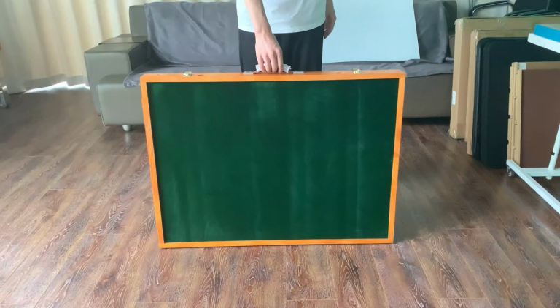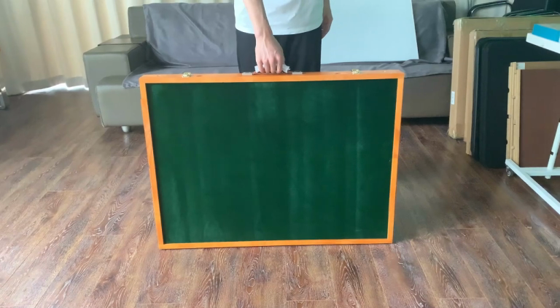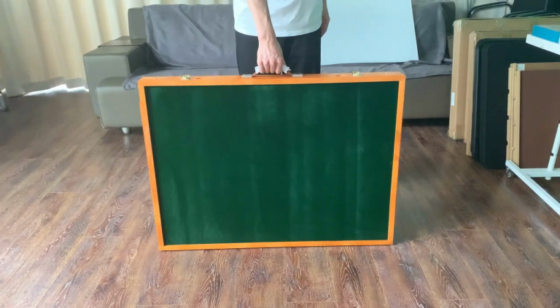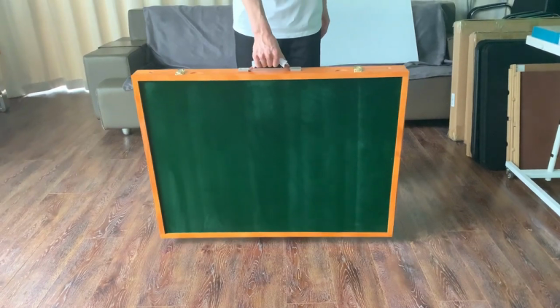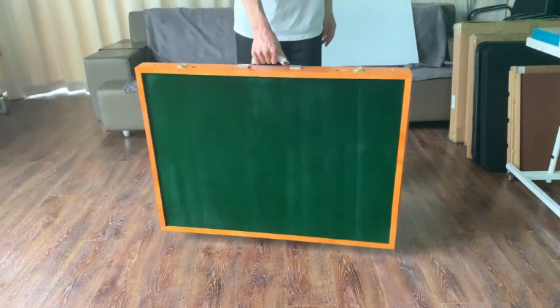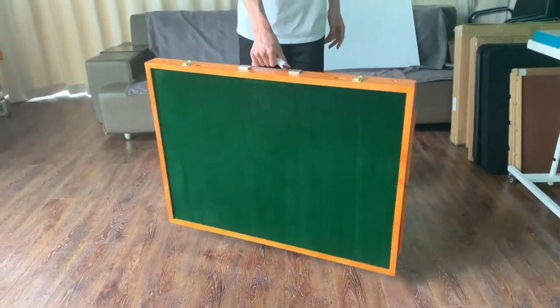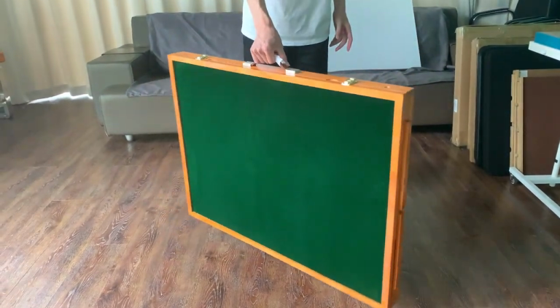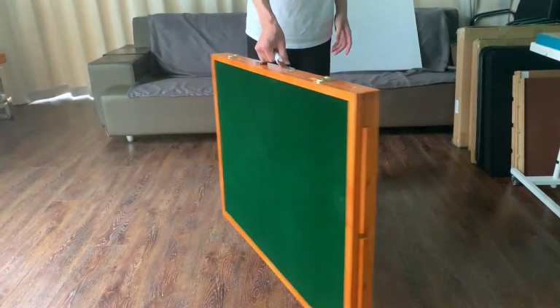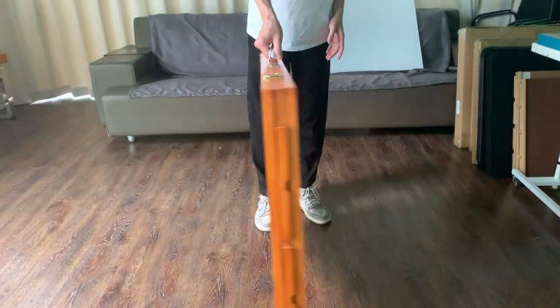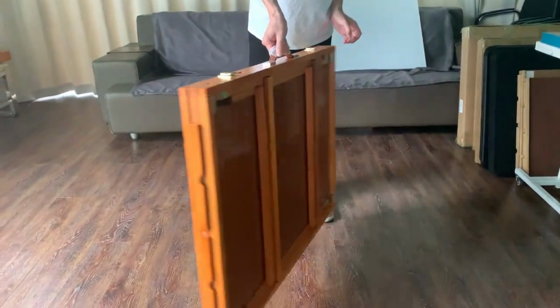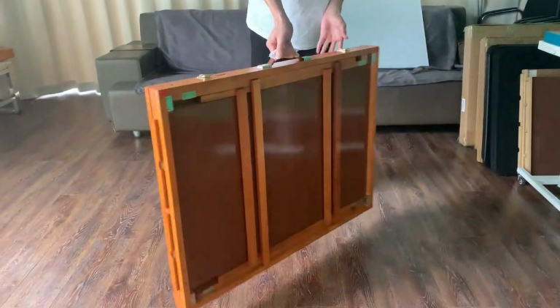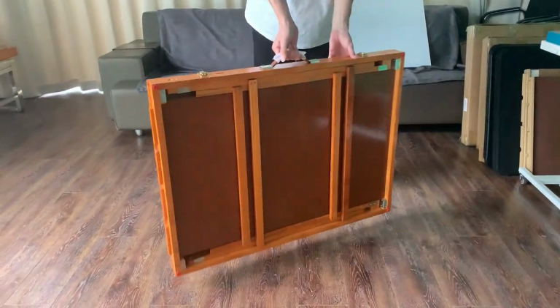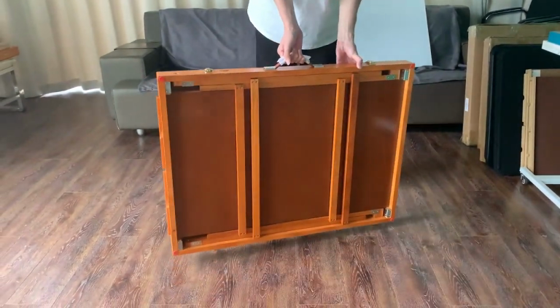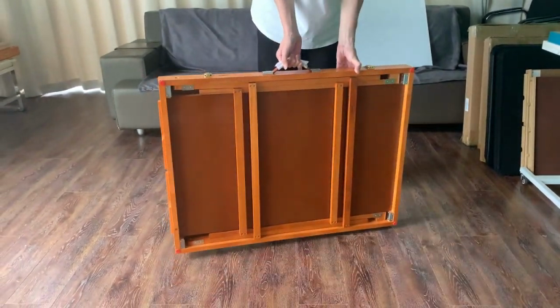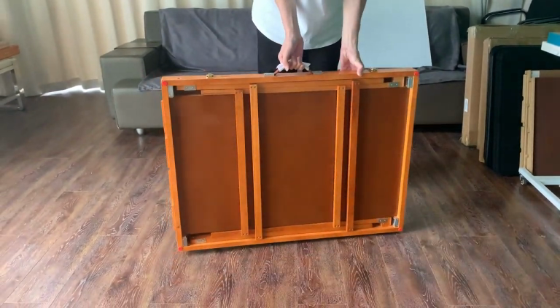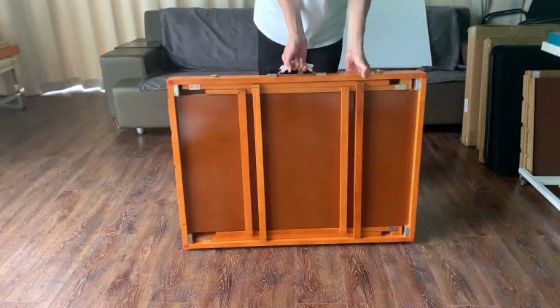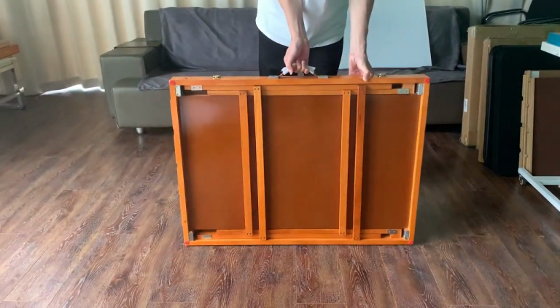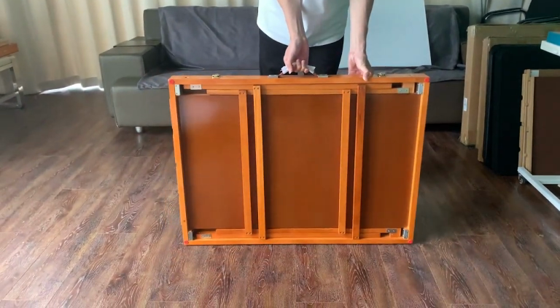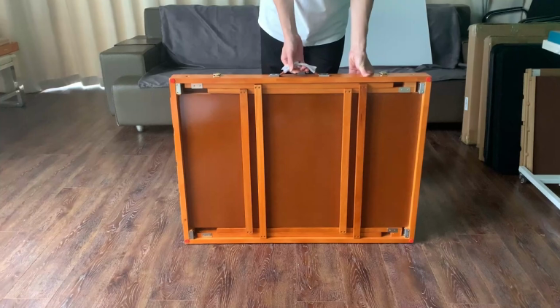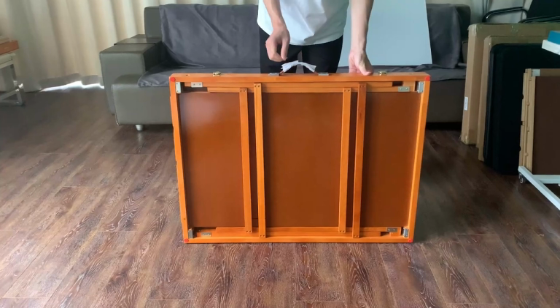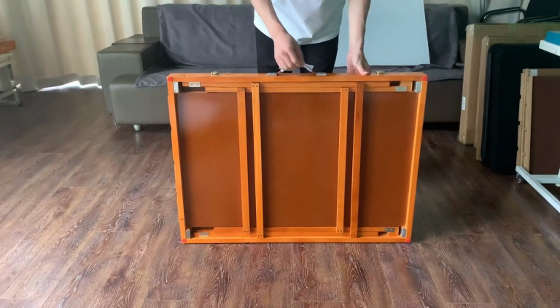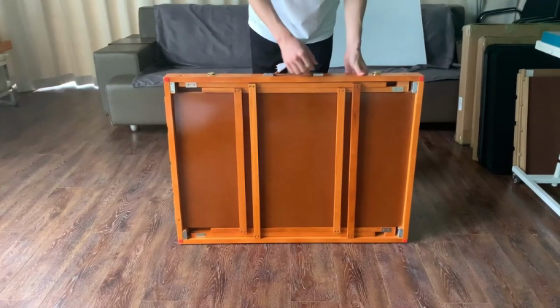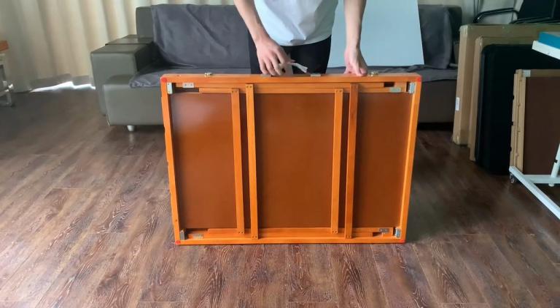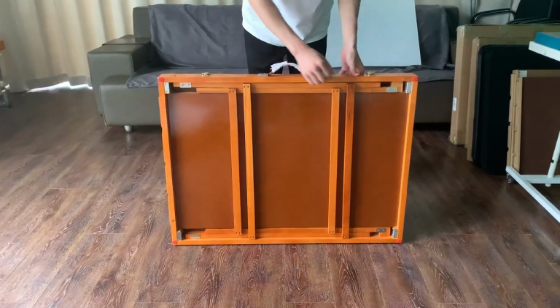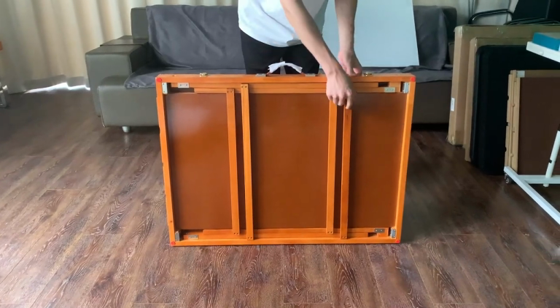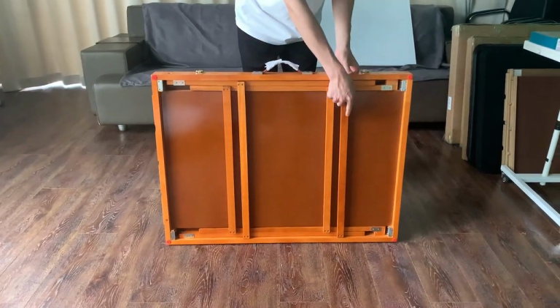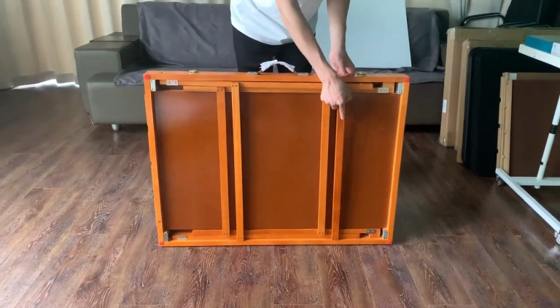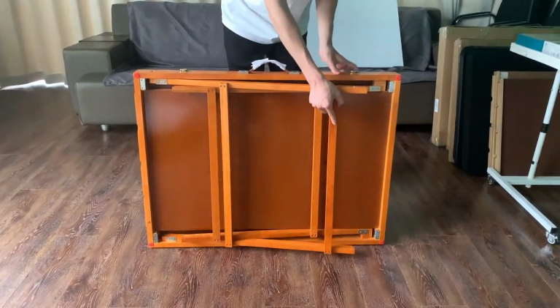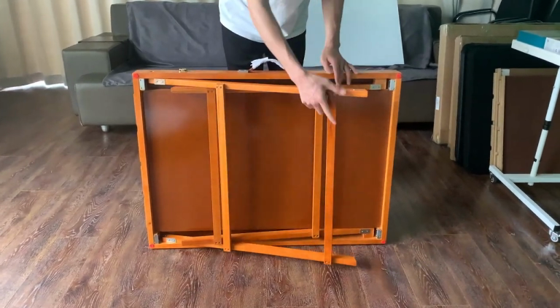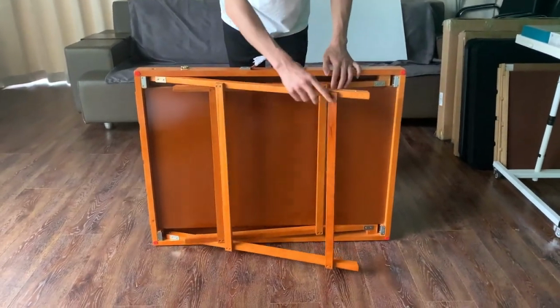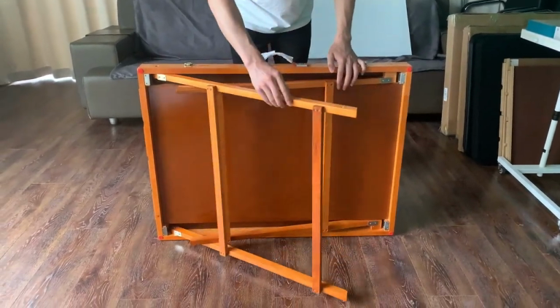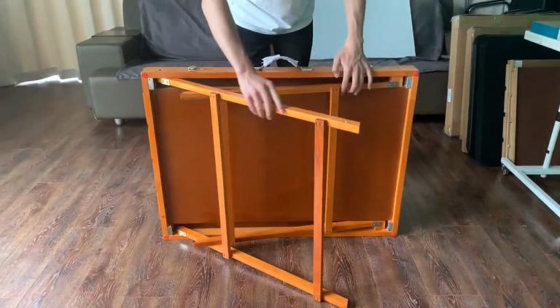Thank you for shopping with Yishin. Now I'm going to show you how to set up the puzzle table. First of all, unfold the legs for both sides.